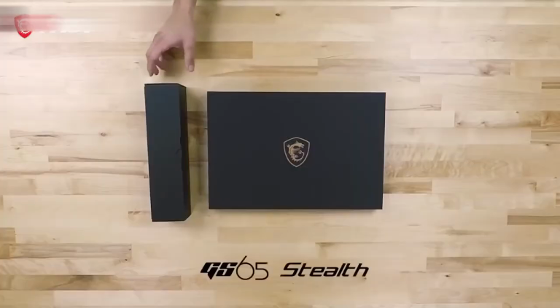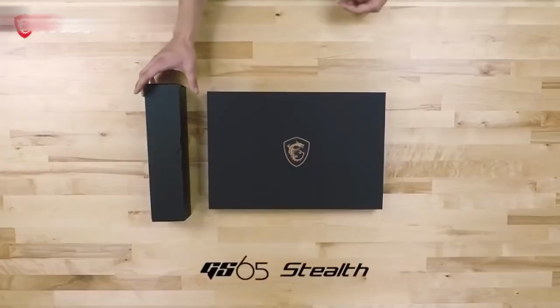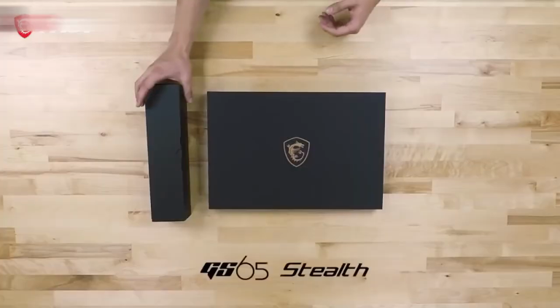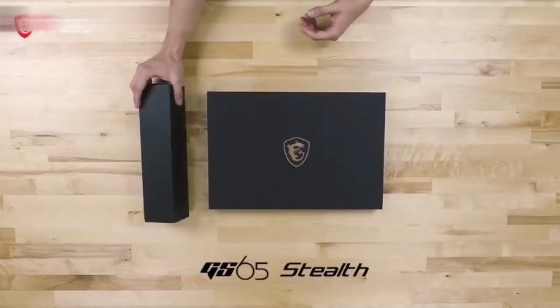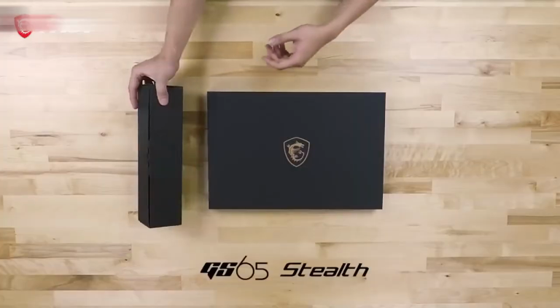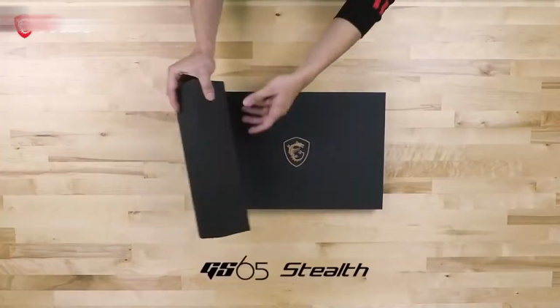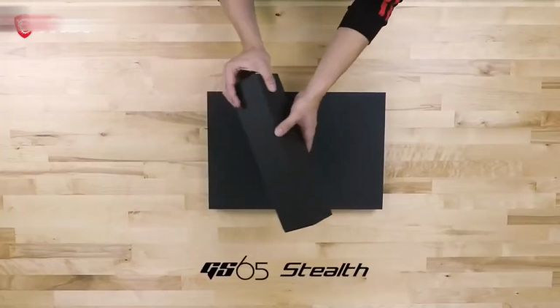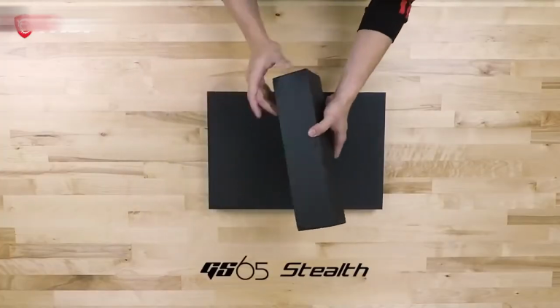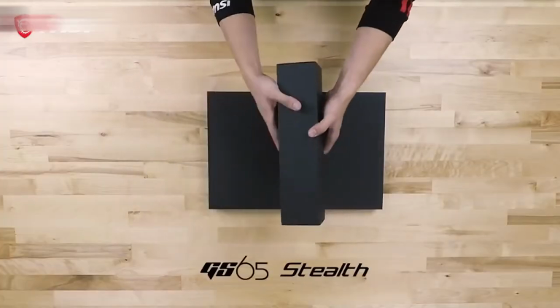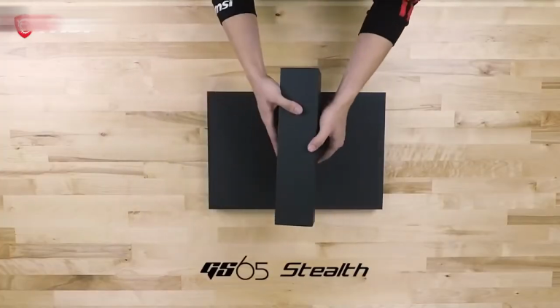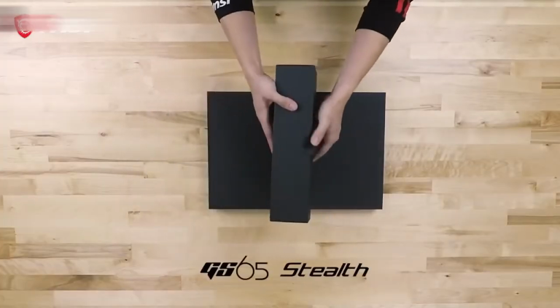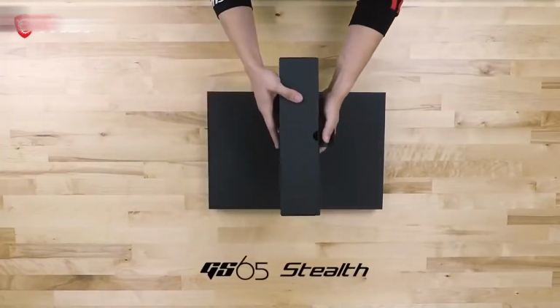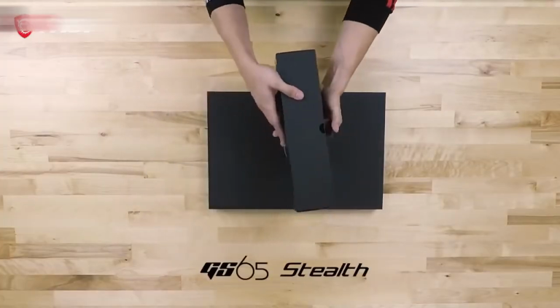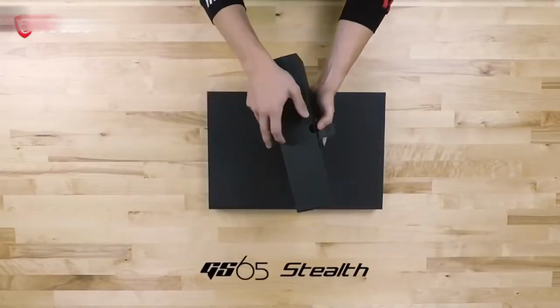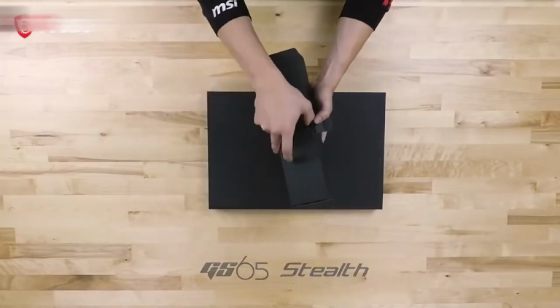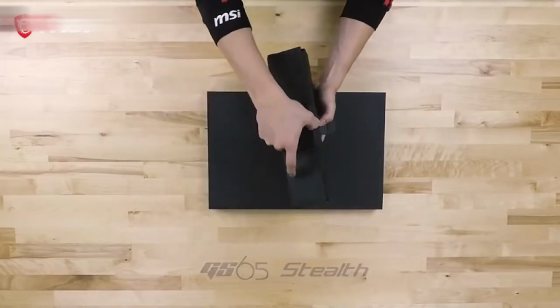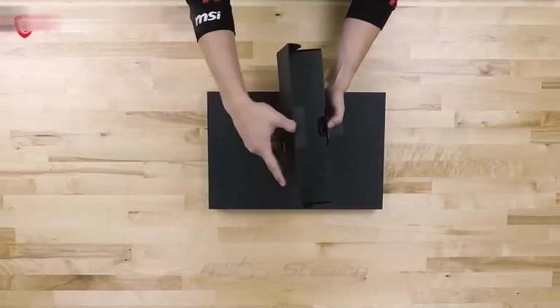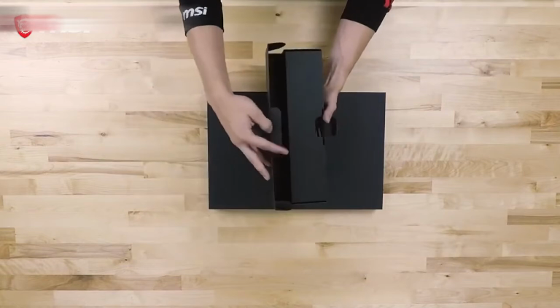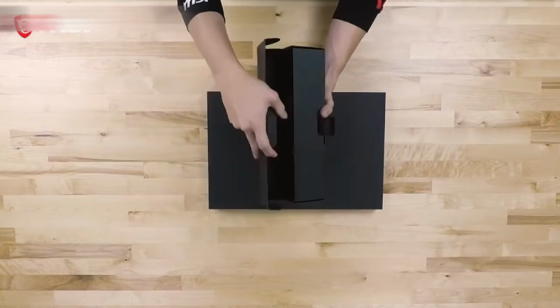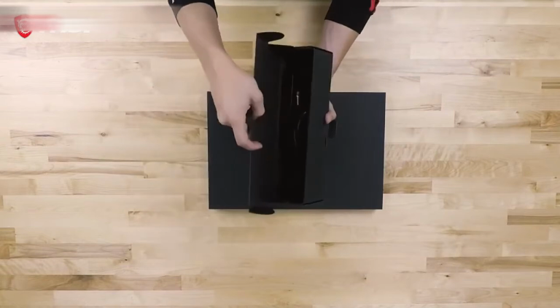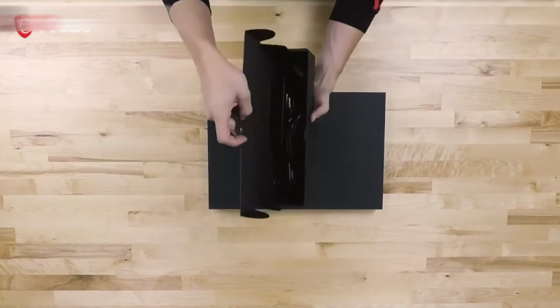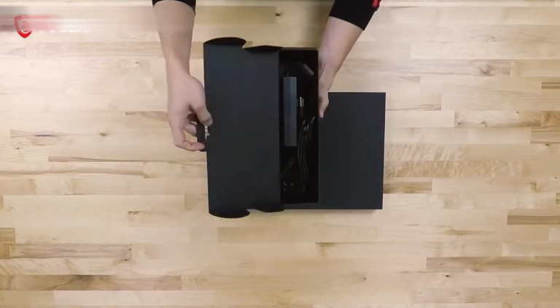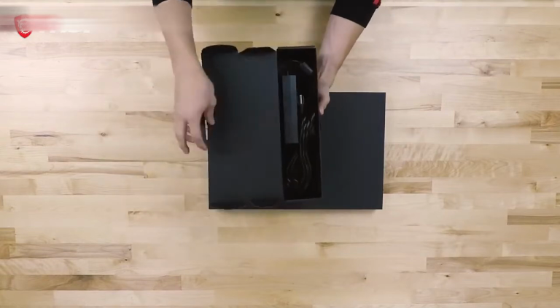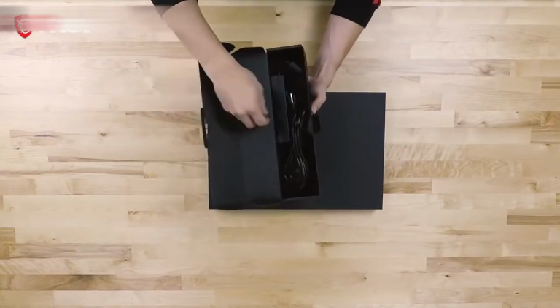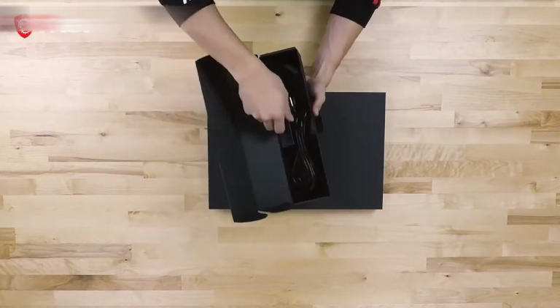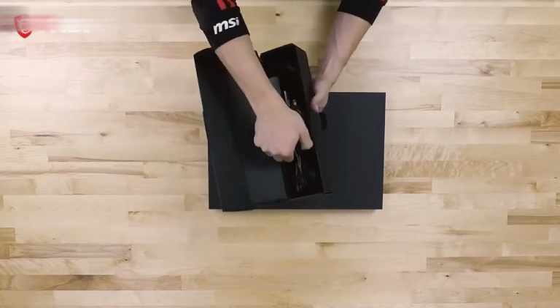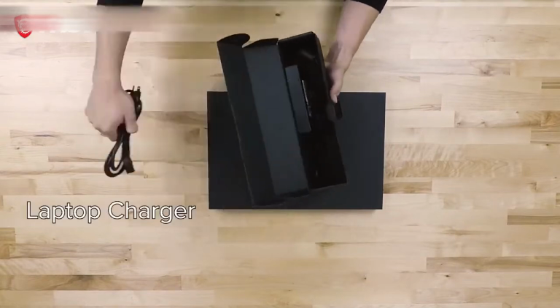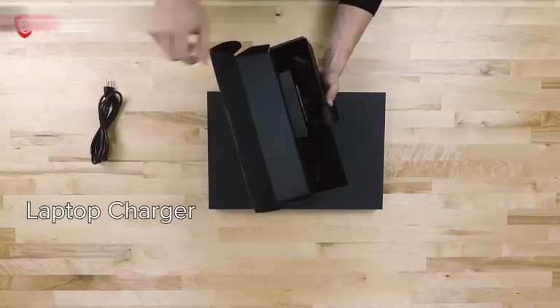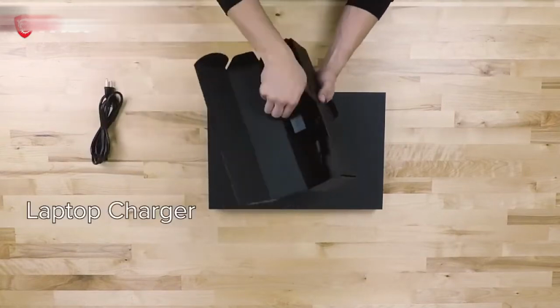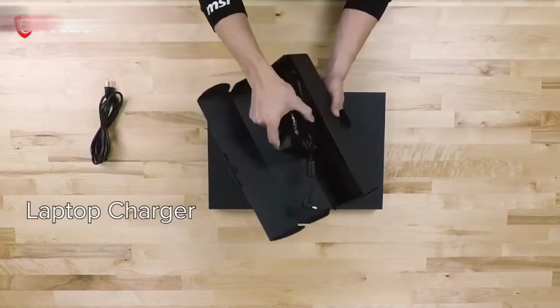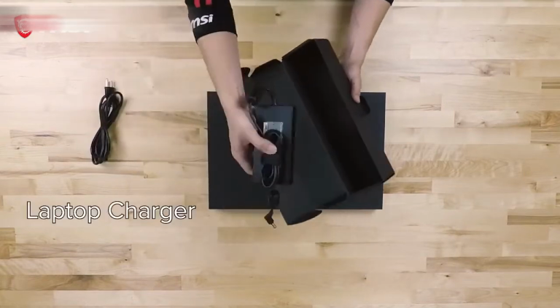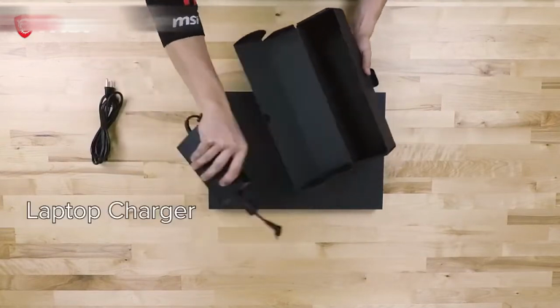Today we will be unboxing the GS65 Stealth laptop. Within the accessory box, you will find the slim power adapter and AC power cable.